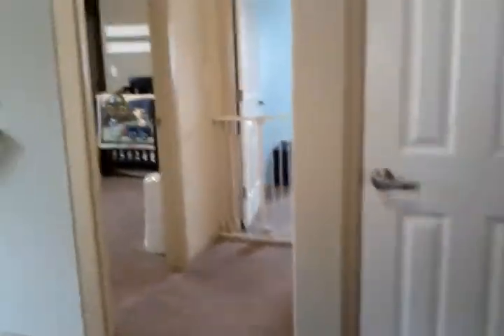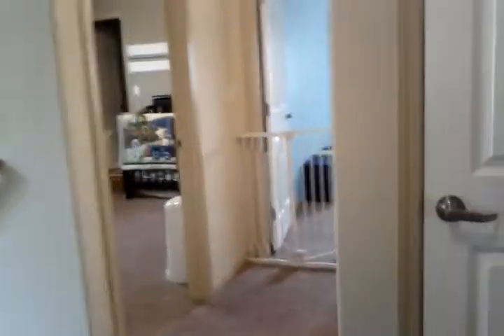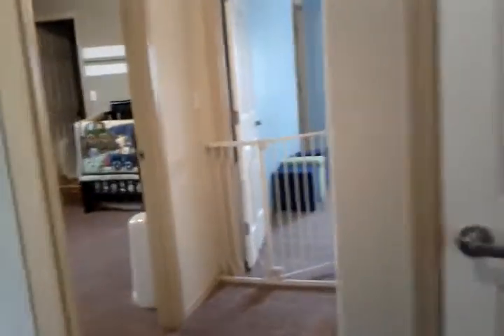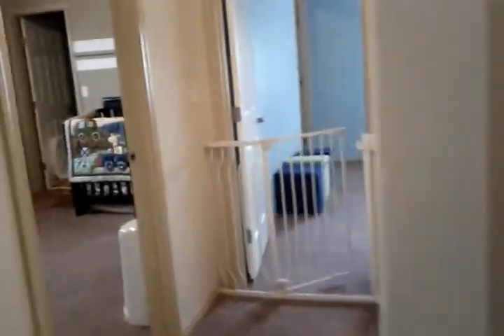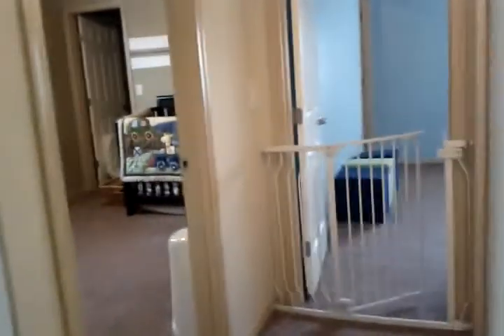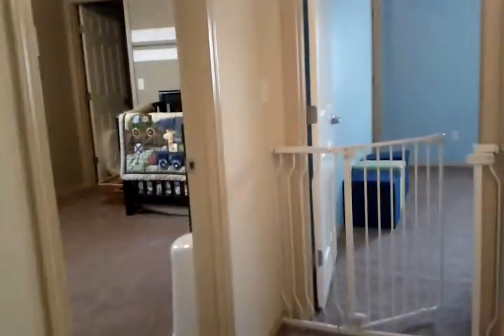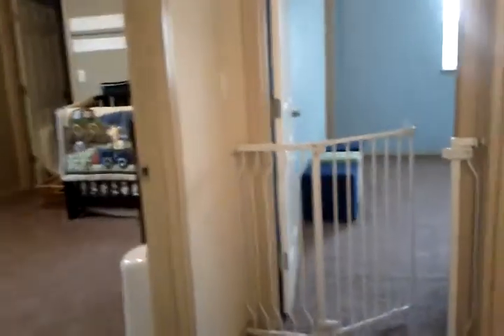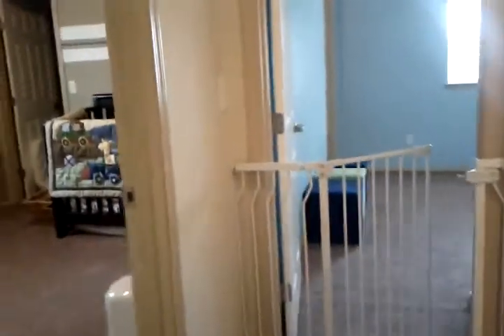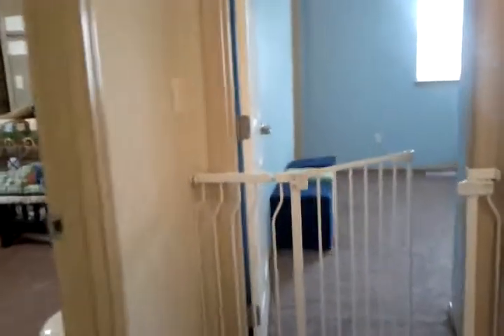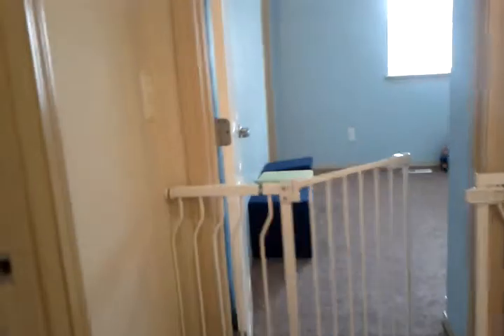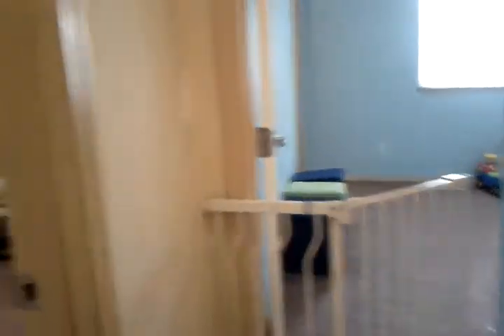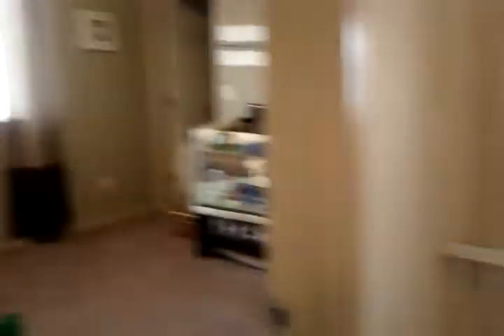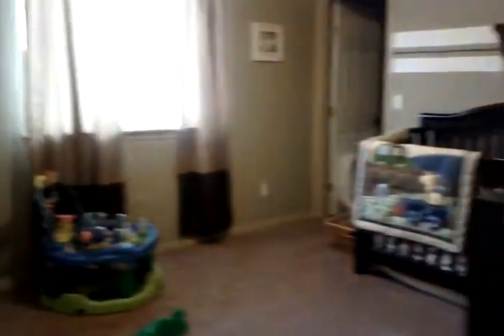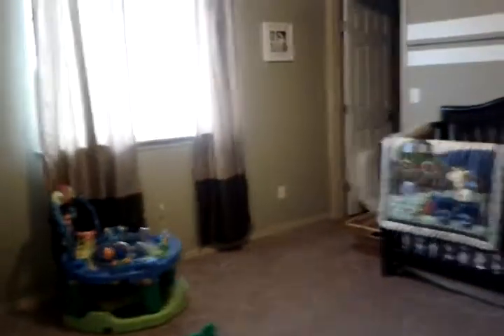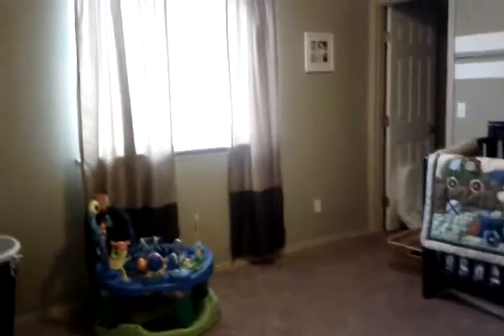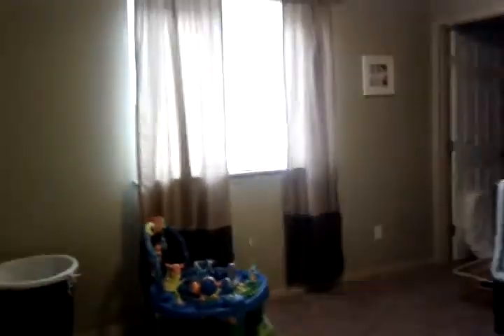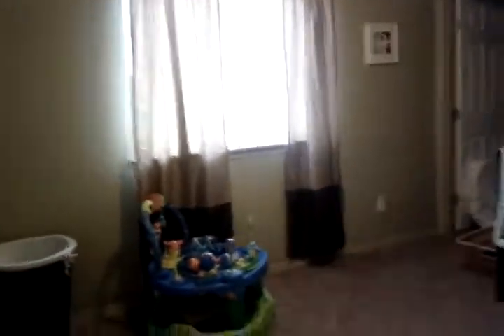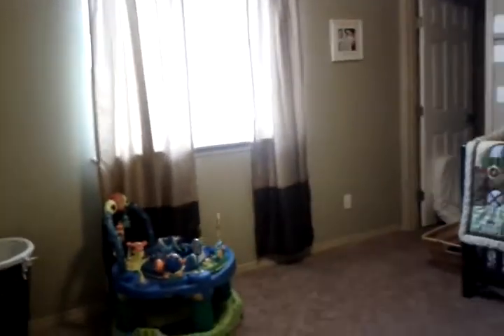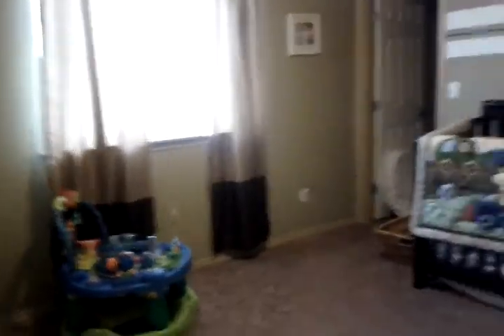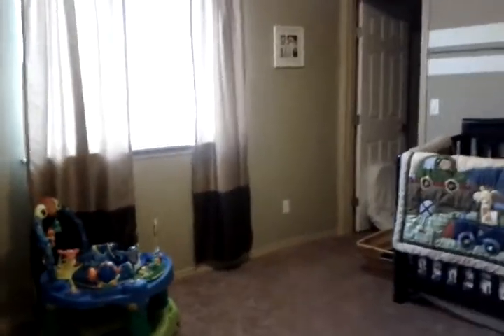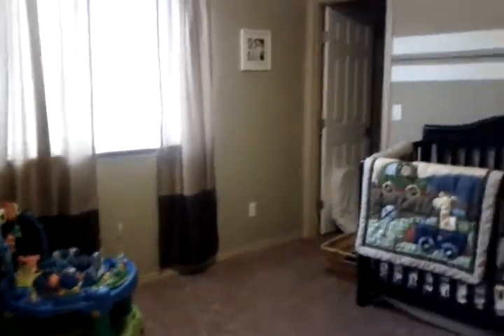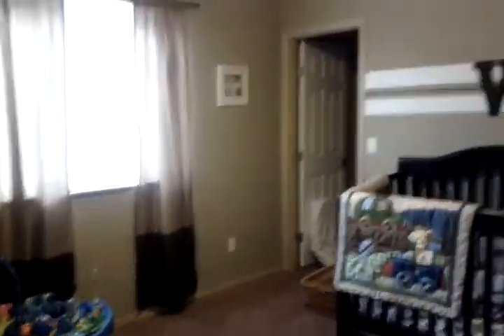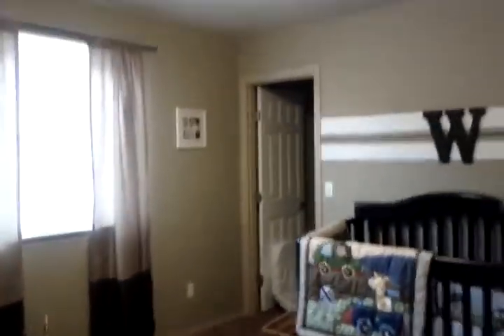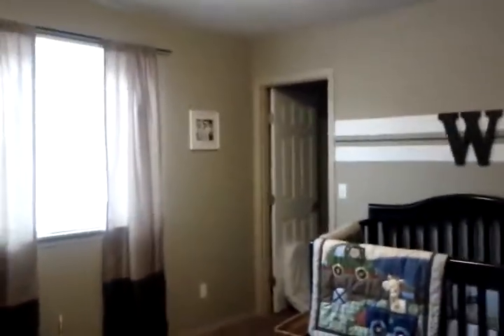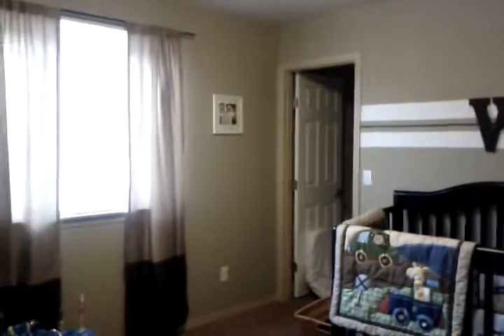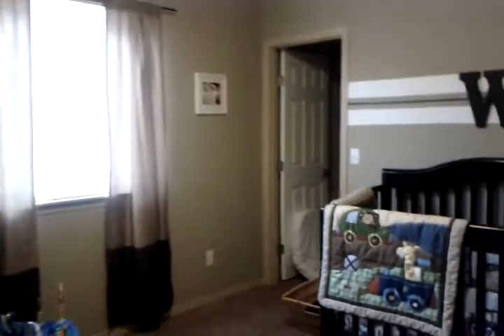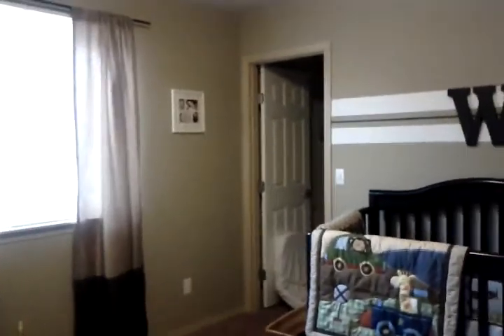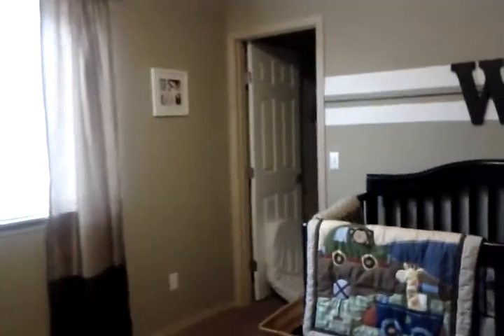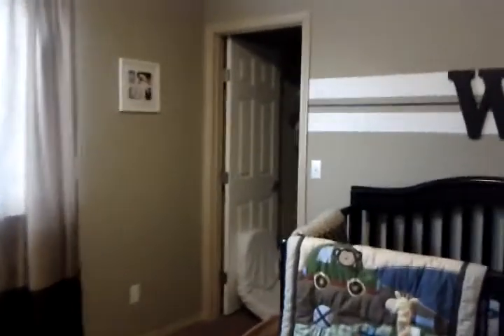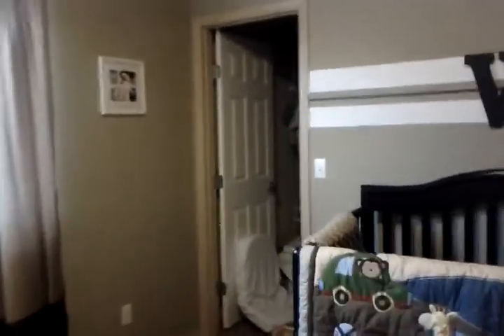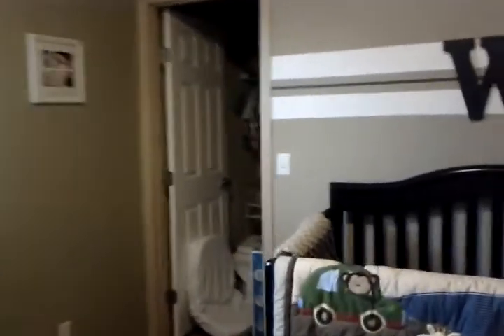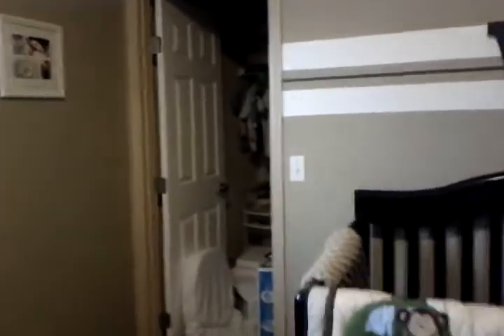And these secondary bedrooms are over this way. Nice size — they're about 12 by 14. Both have walk-in closets as well.